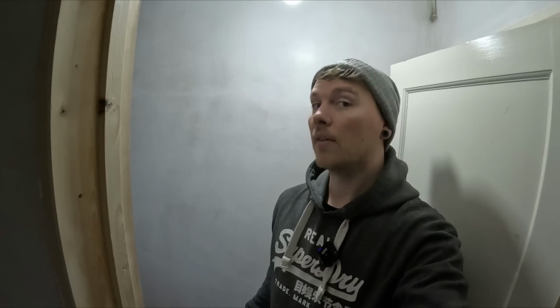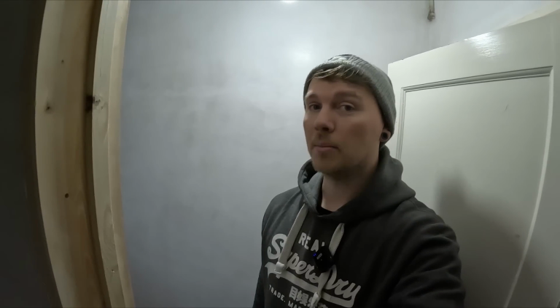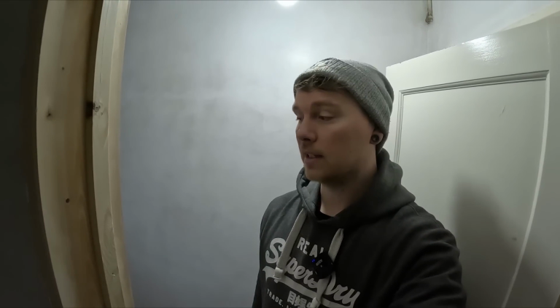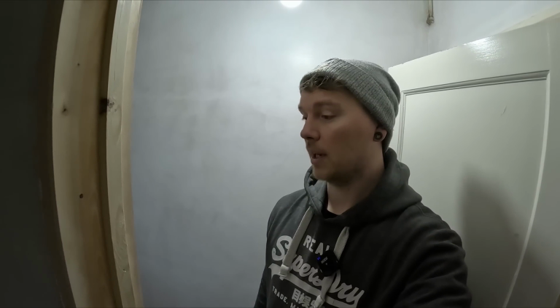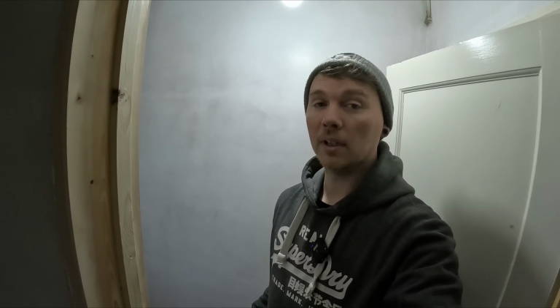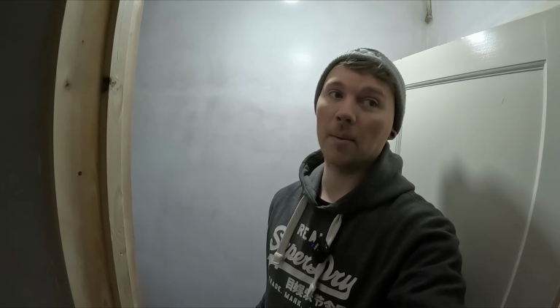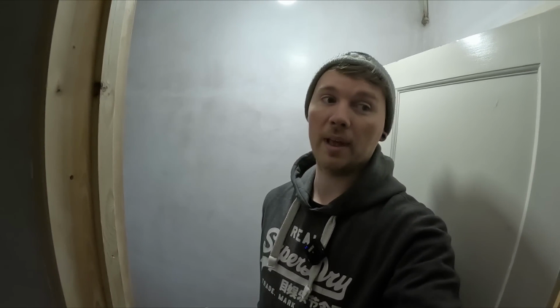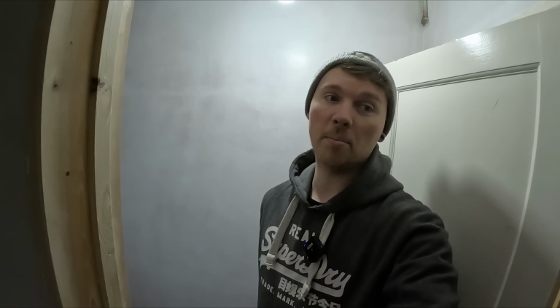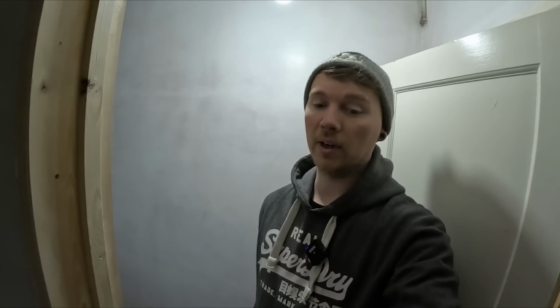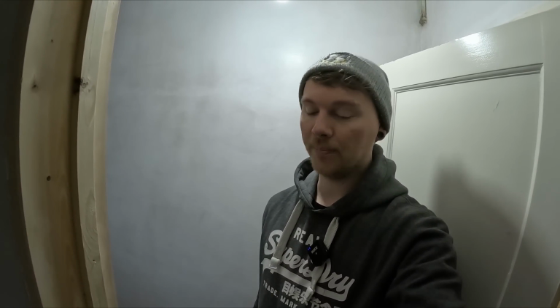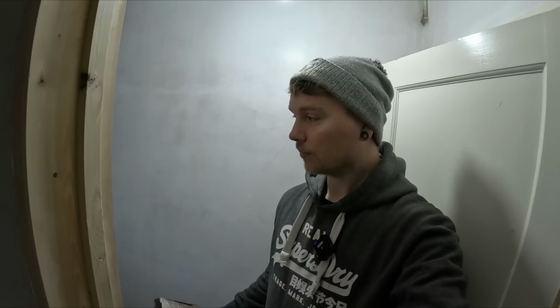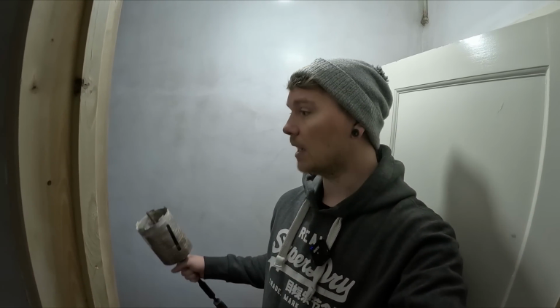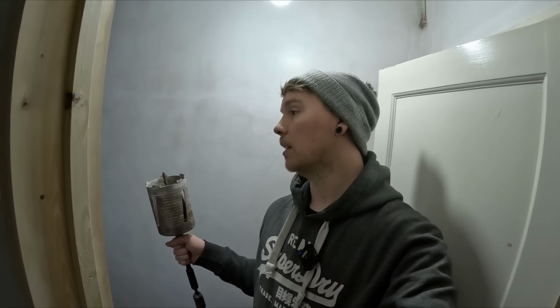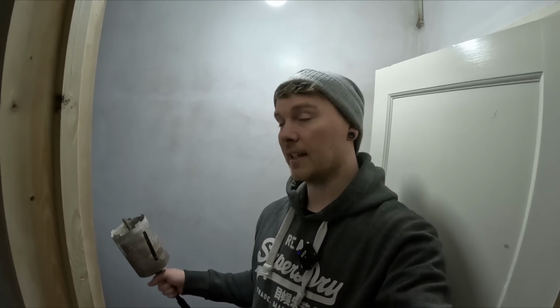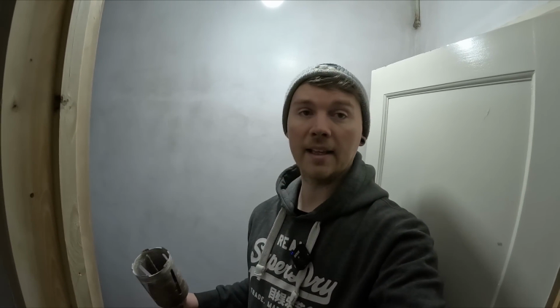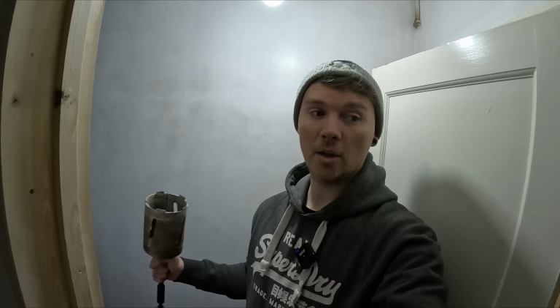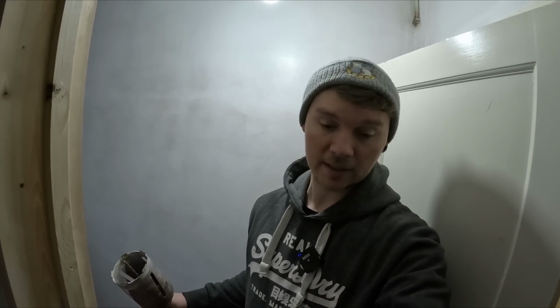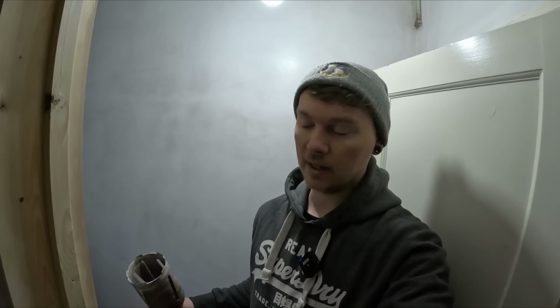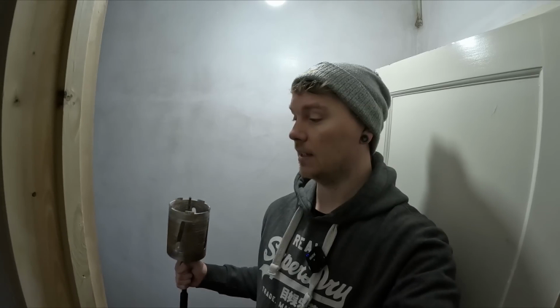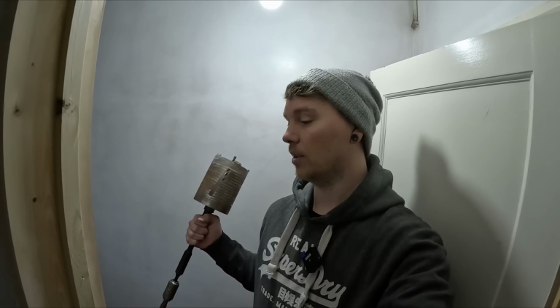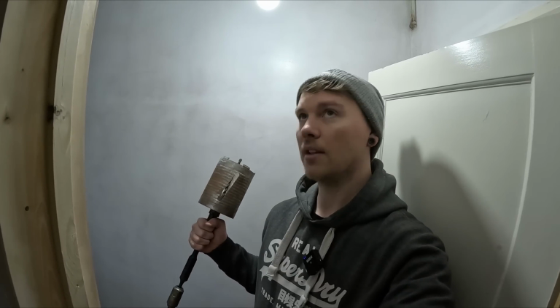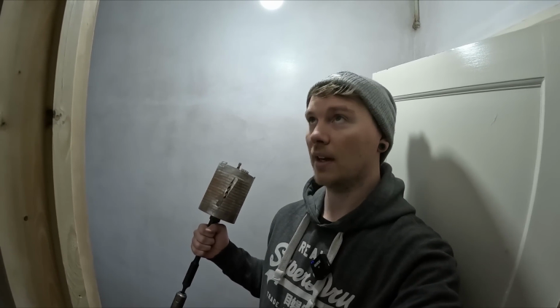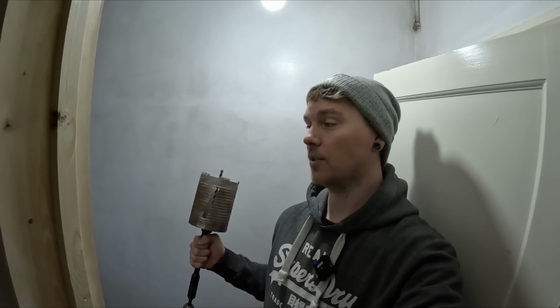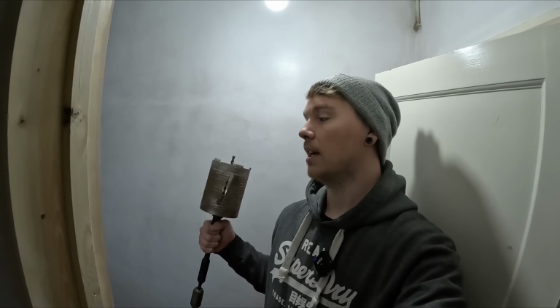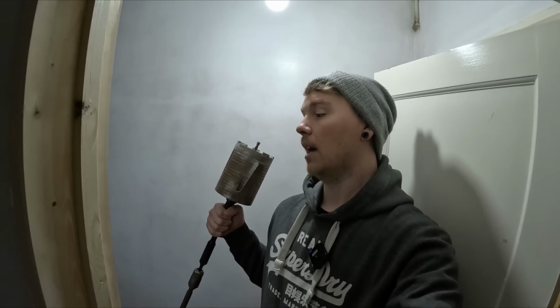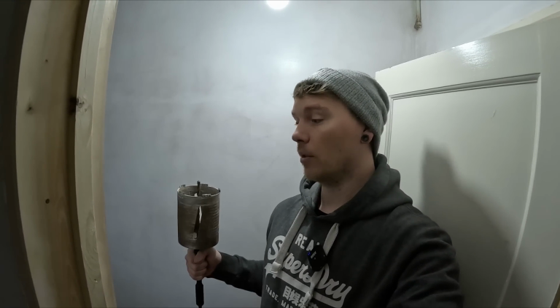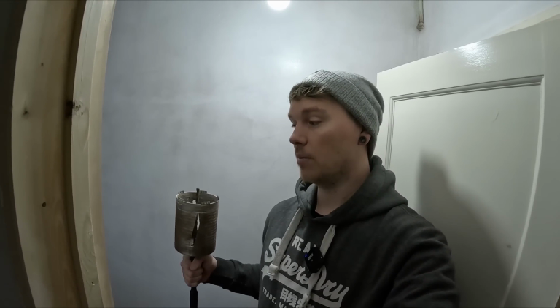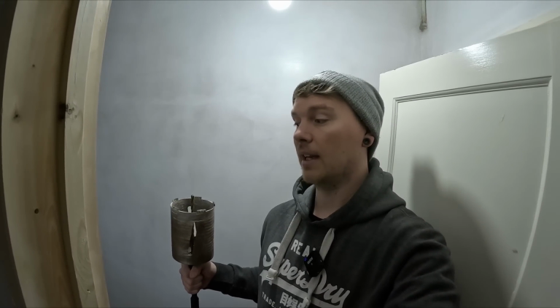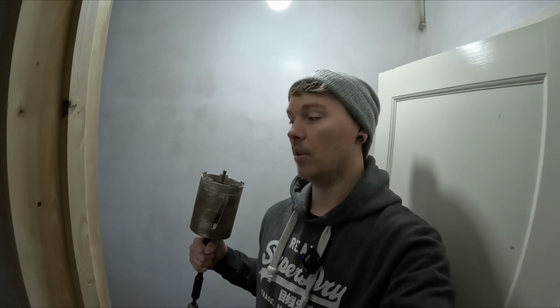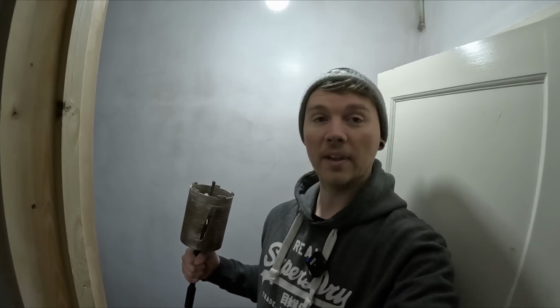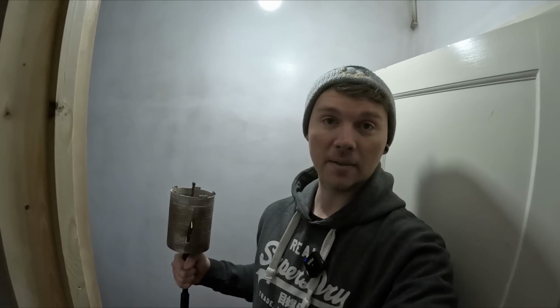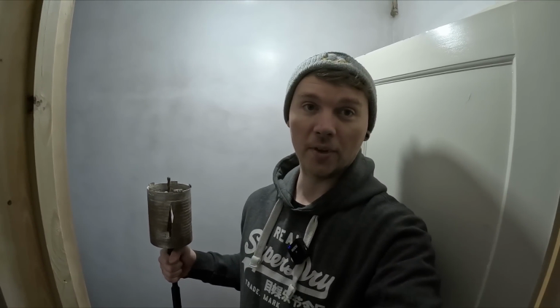I've got to go to my kids' nativity play, so I'm going to leave the camera here with Adam and Ben for a bit. He's going to isolate this, show Ben safe isolation and run through the procedure. Hopefully they're going to get some footage for you.